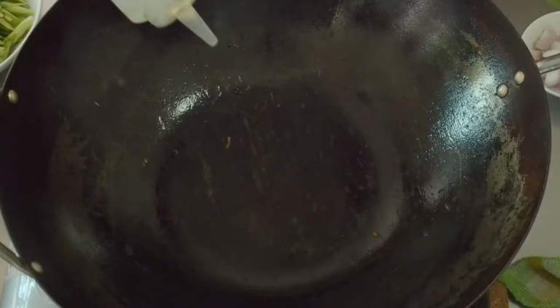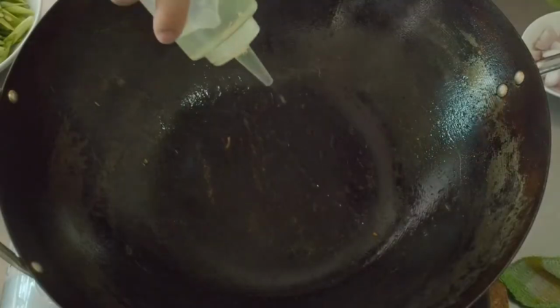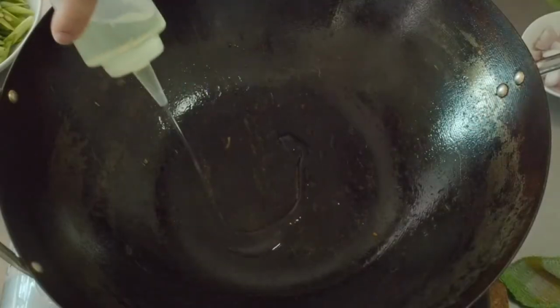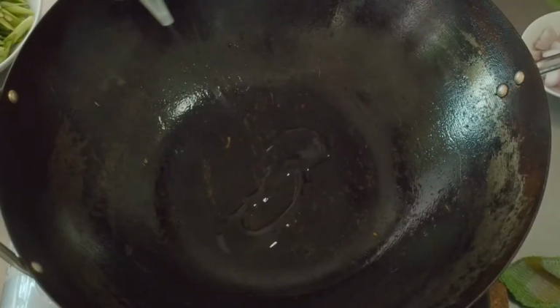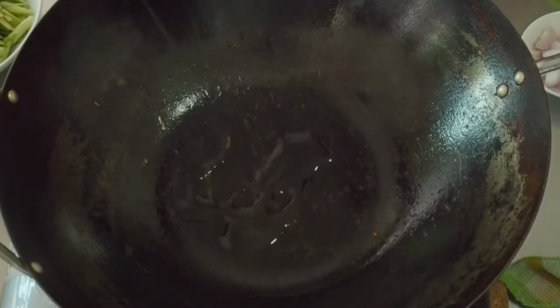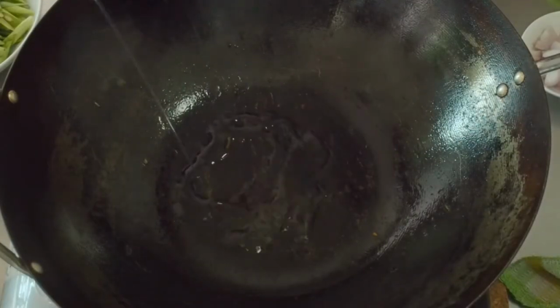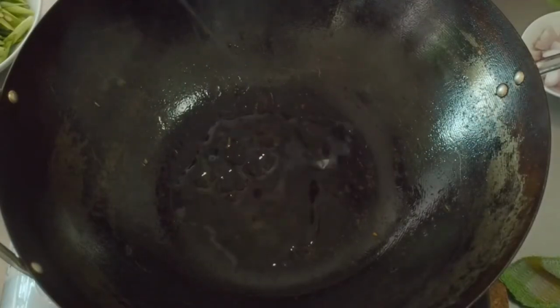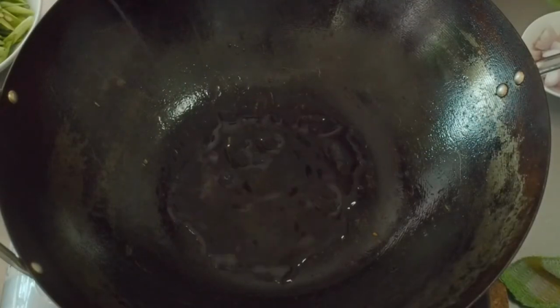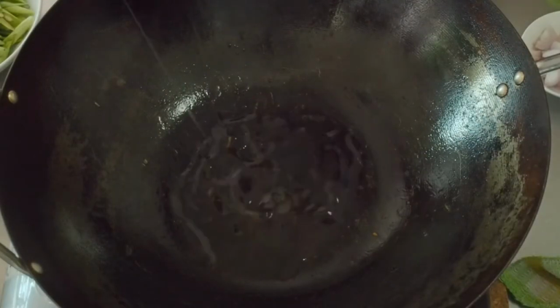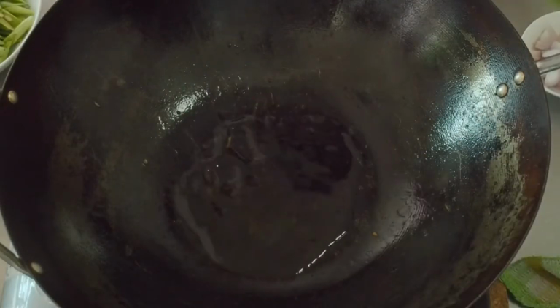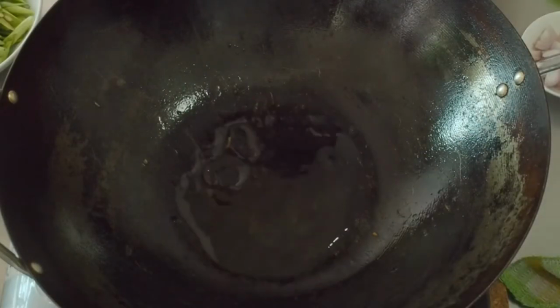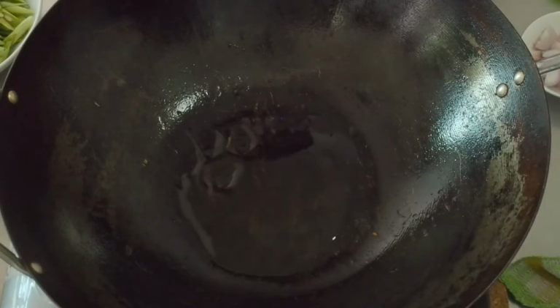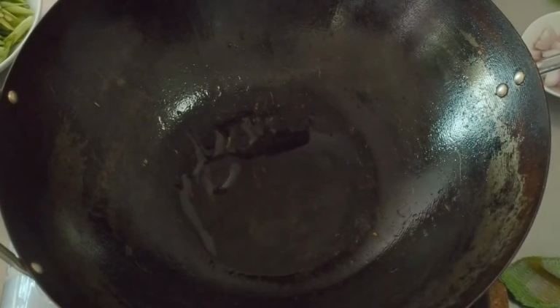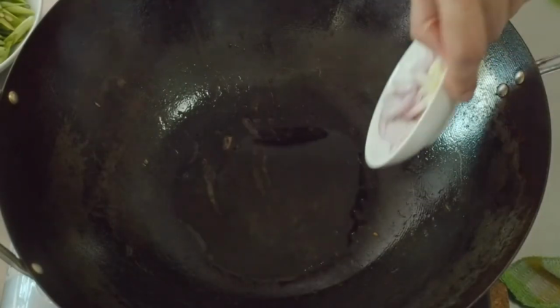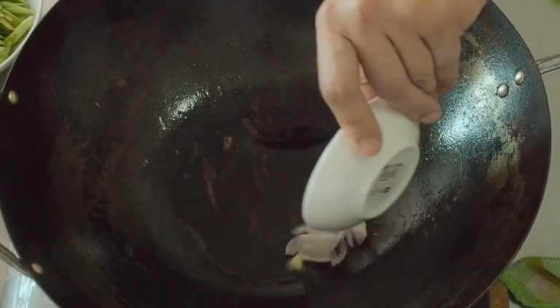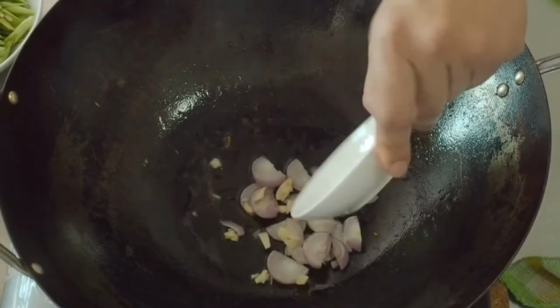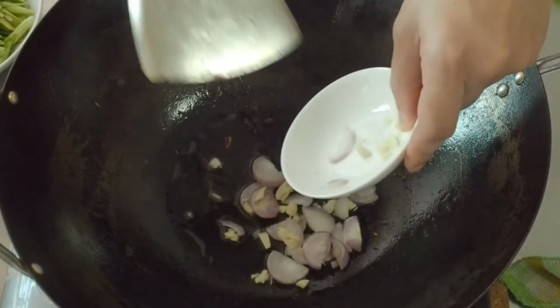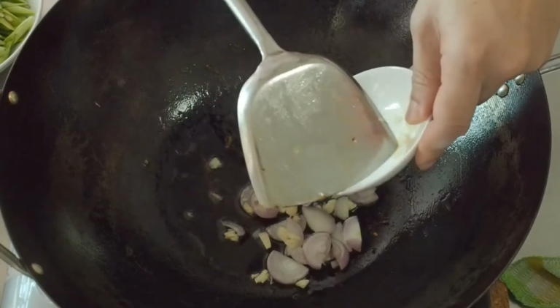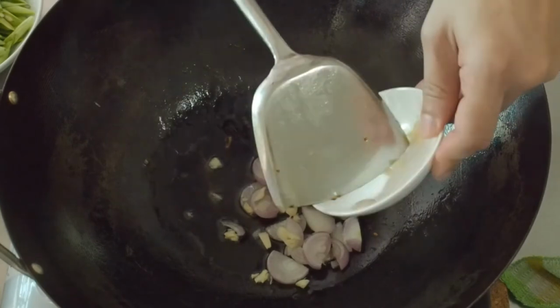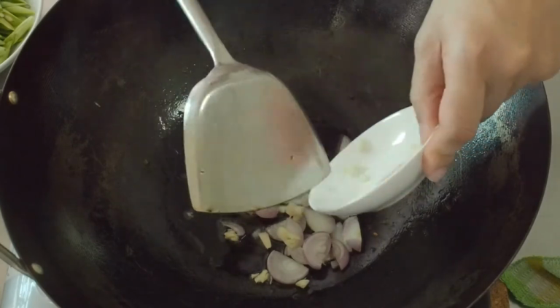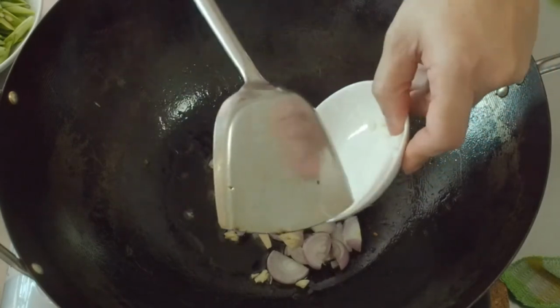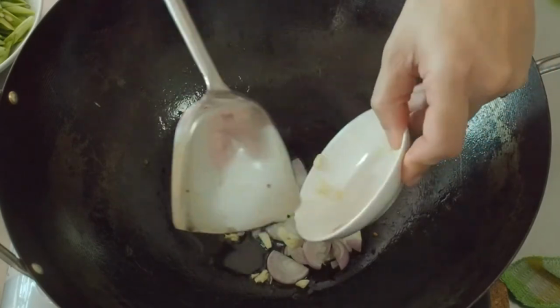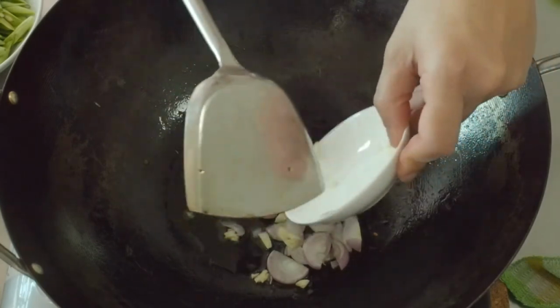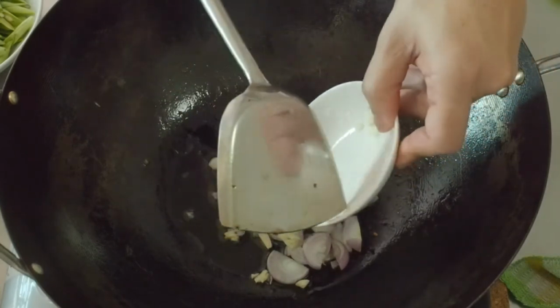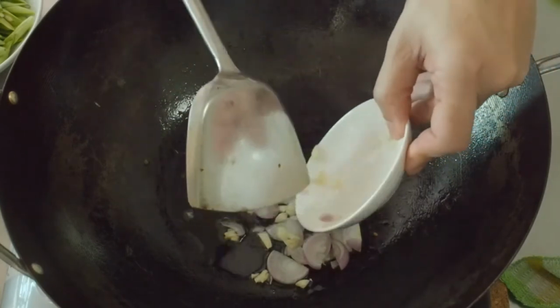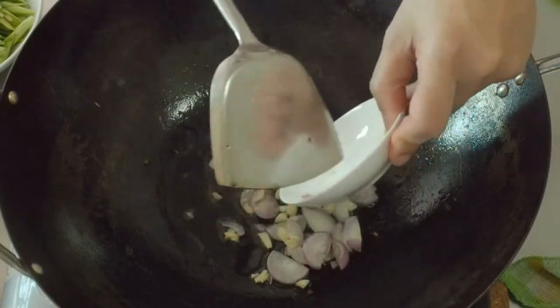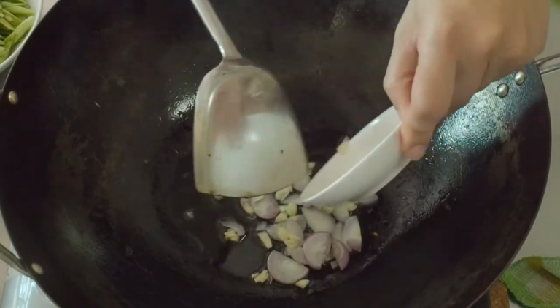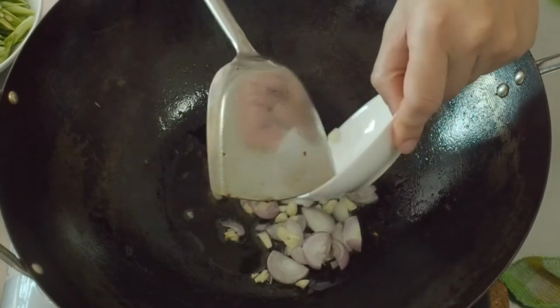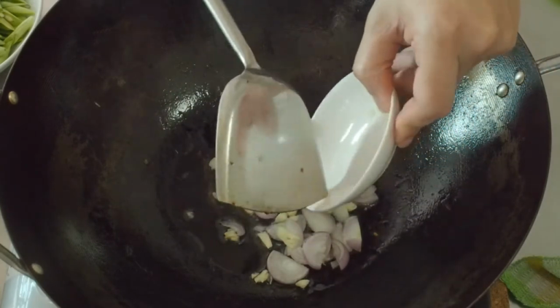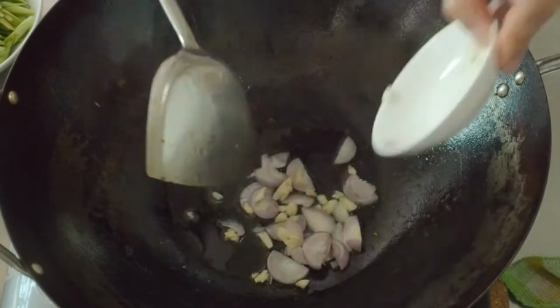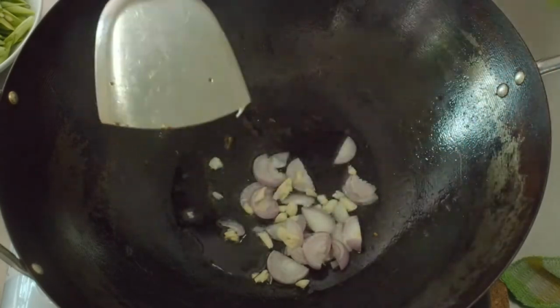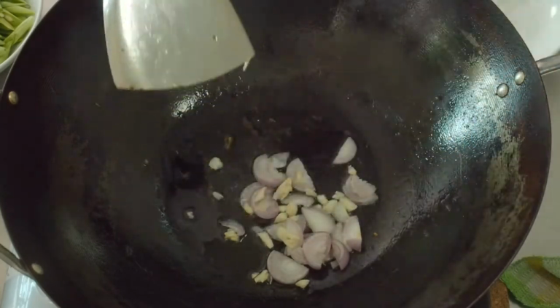In a hot wok with 2 tbsp of oil, fry the shallots, chopped garlic and ginger till it is fragrant.